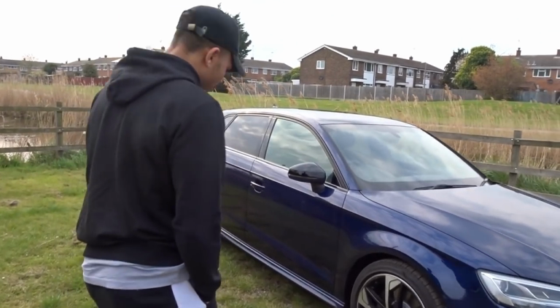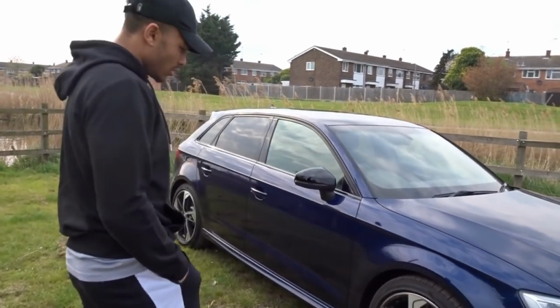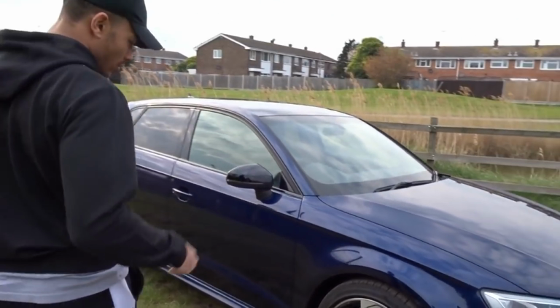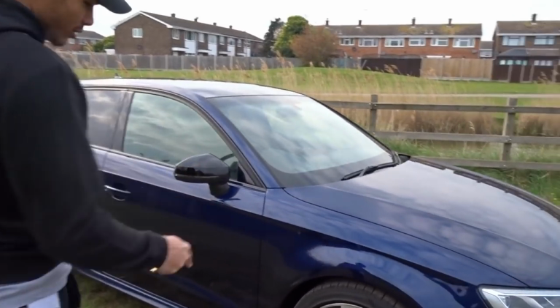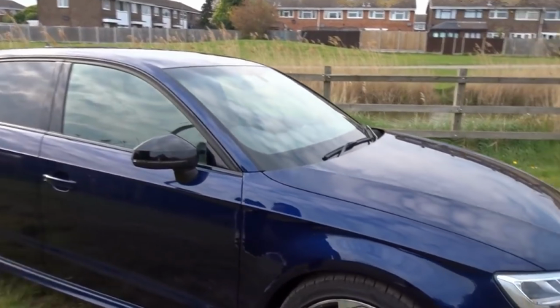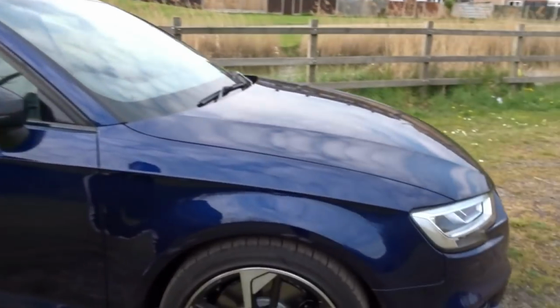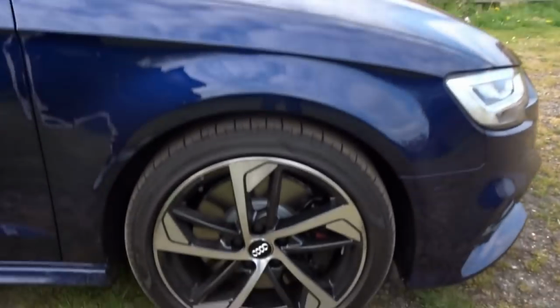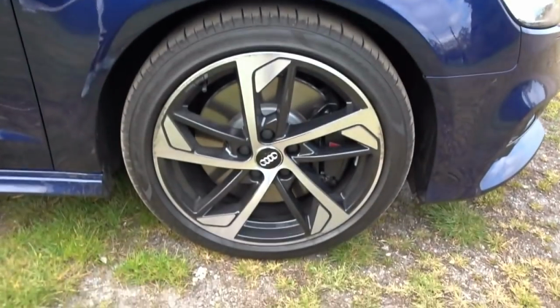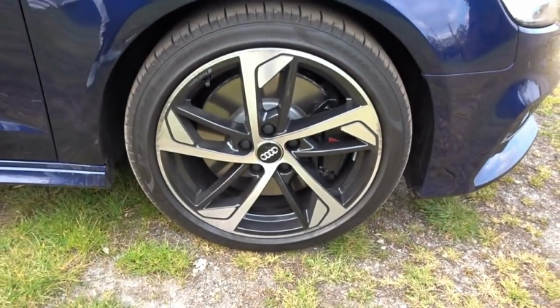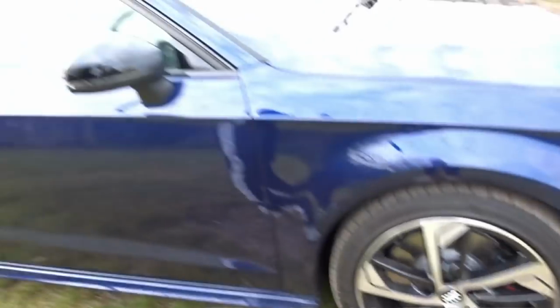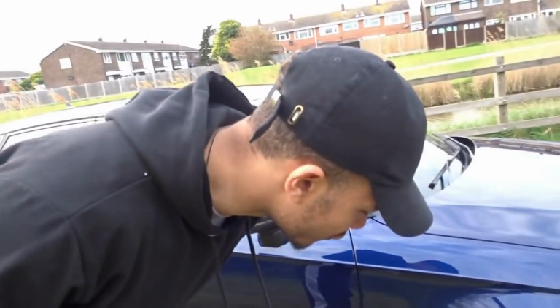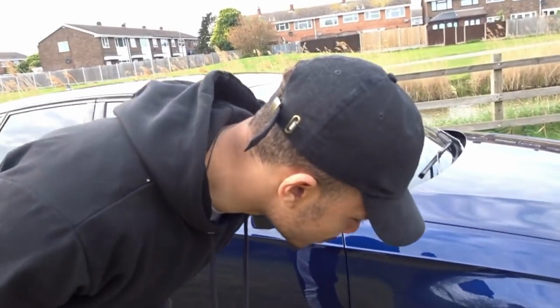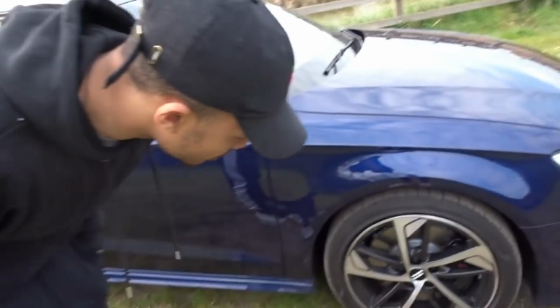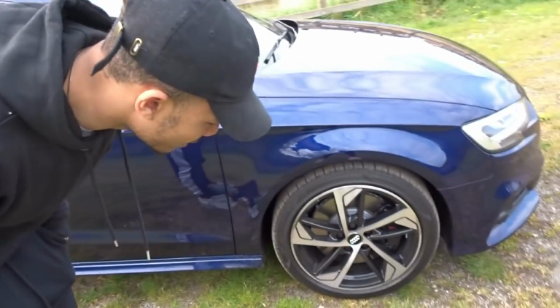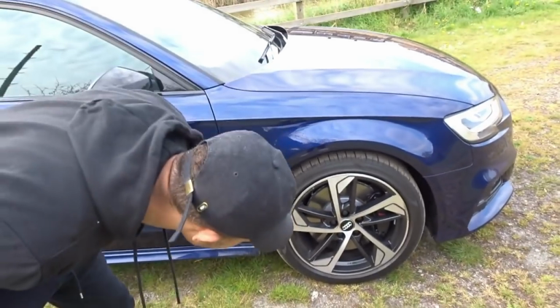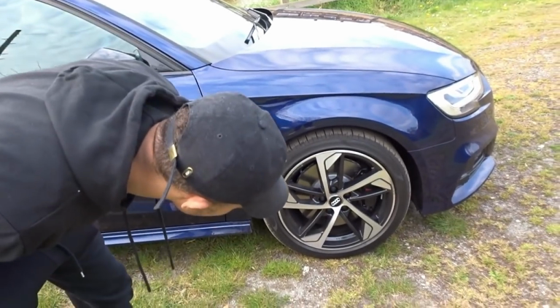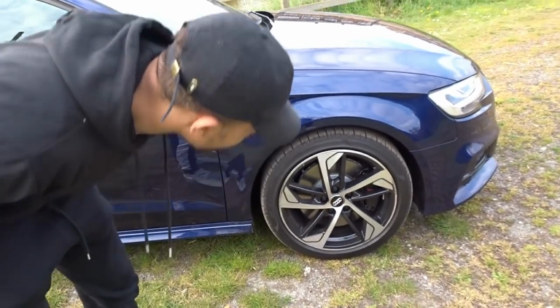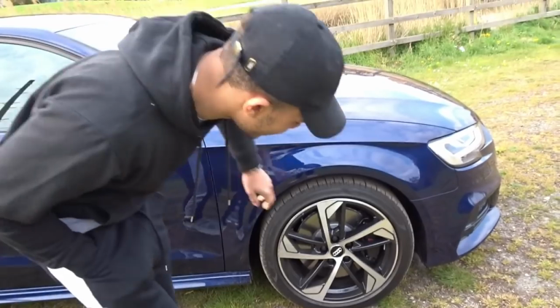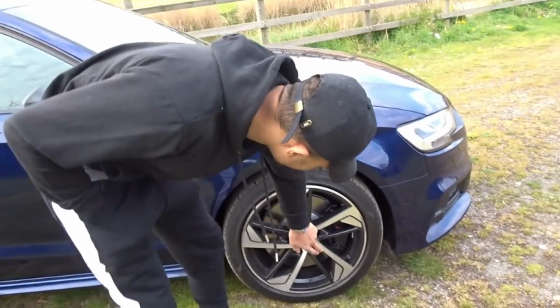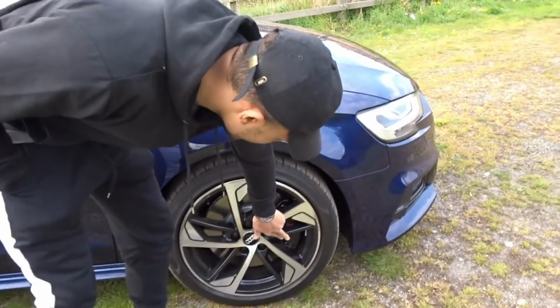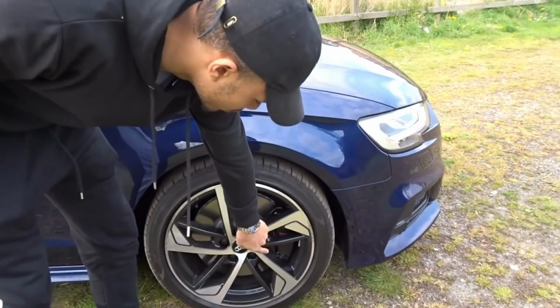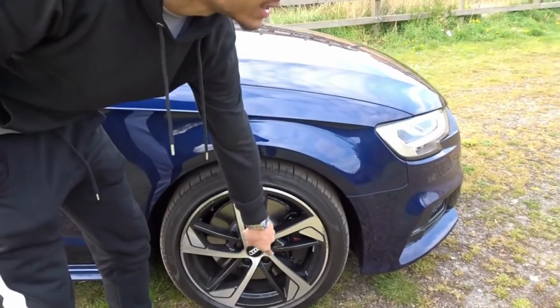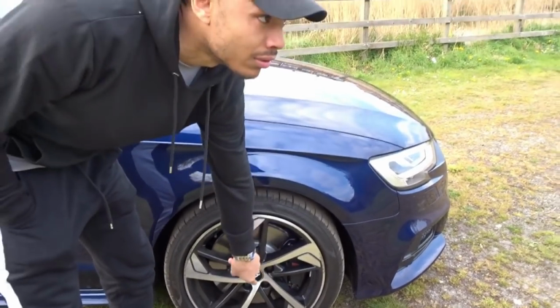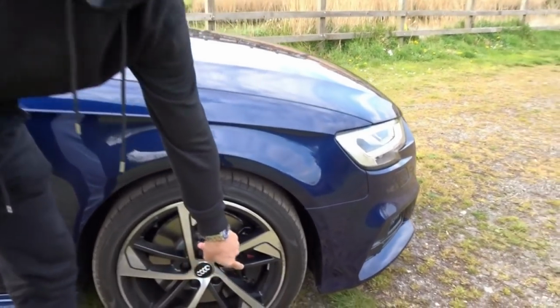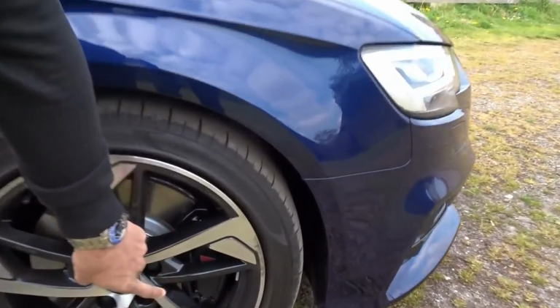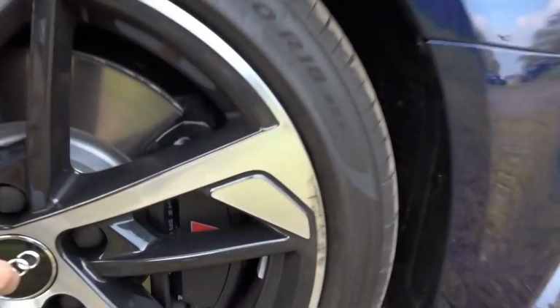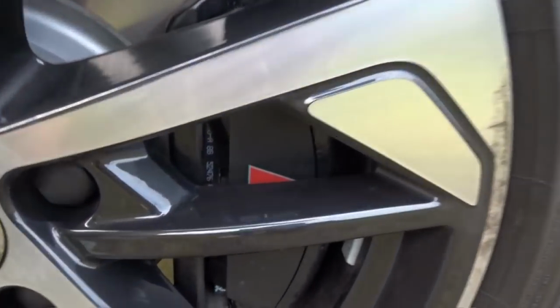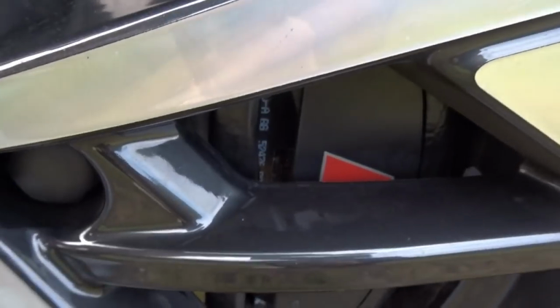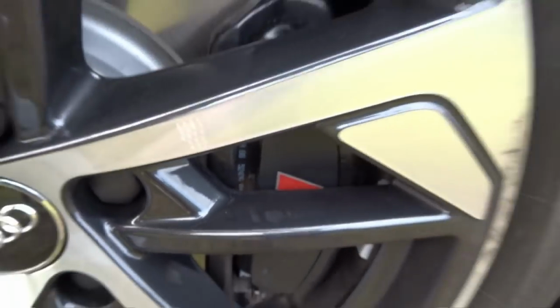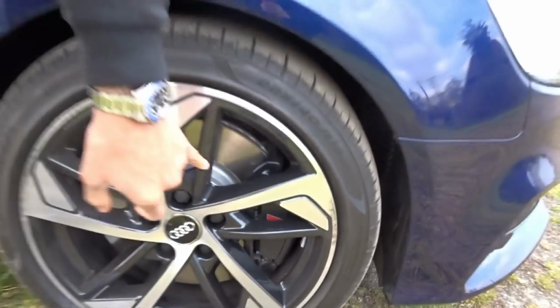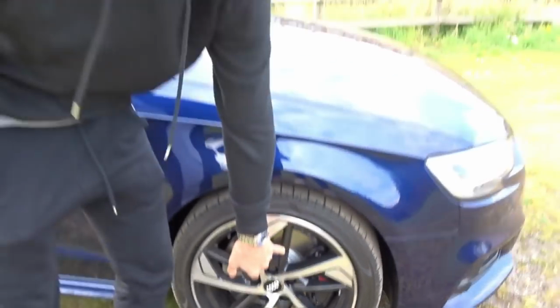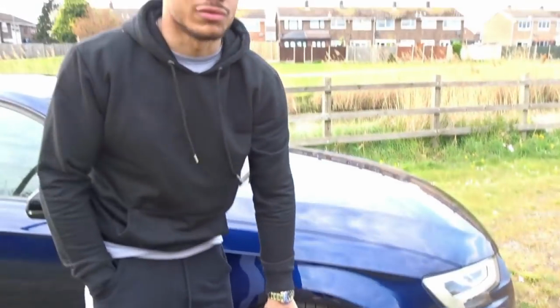In regards to the wheels, these are the Audi Sport wheels — they kind of look like RS3 wheels actually. And hiding behind the wheel here, you've got the S logo on the brake calipers, which you can option for free.